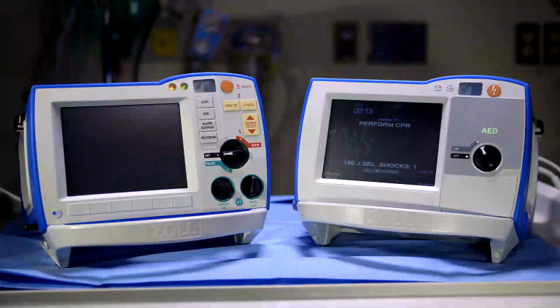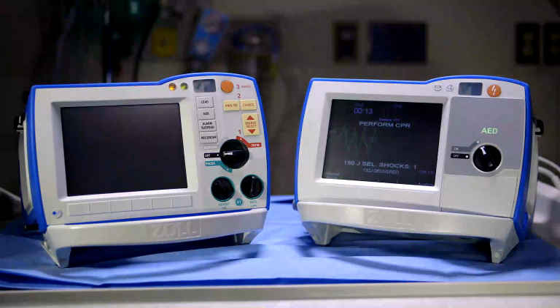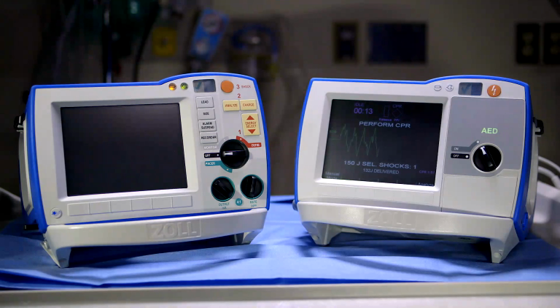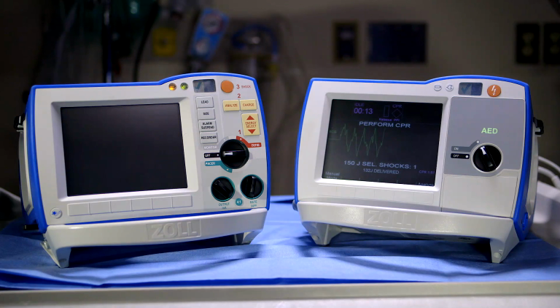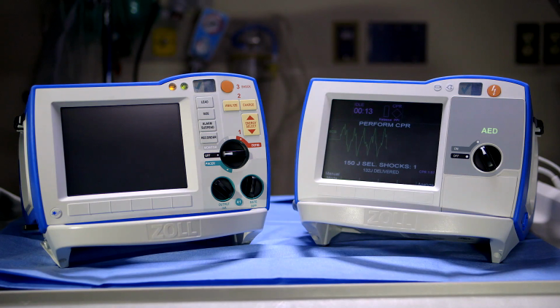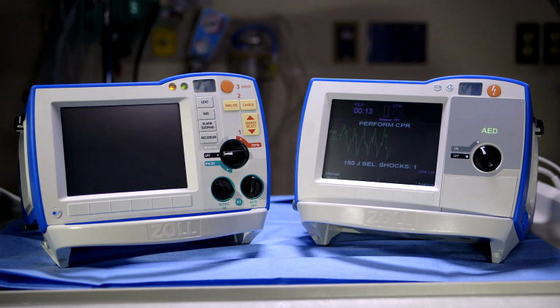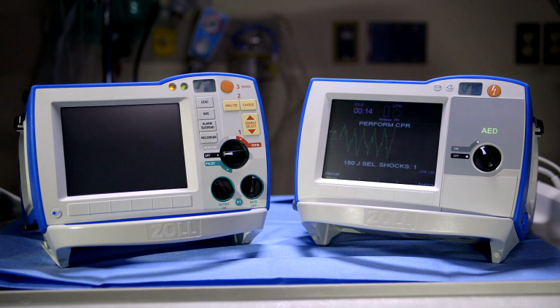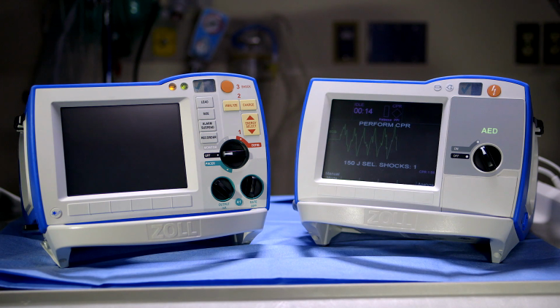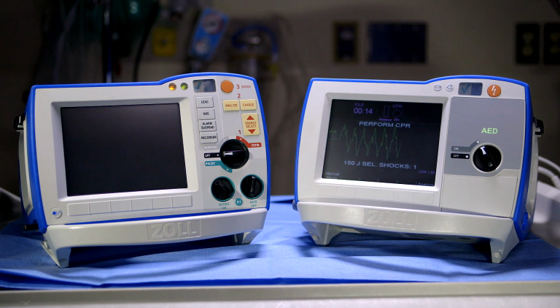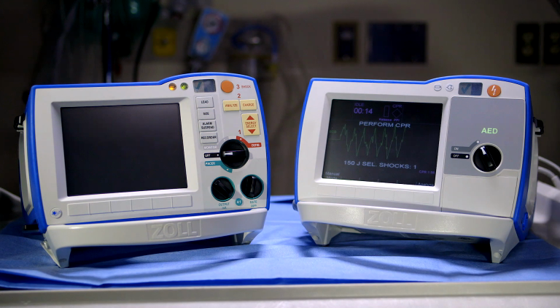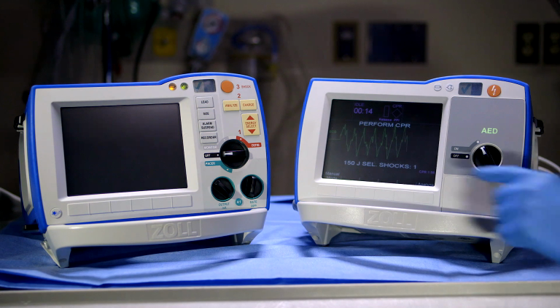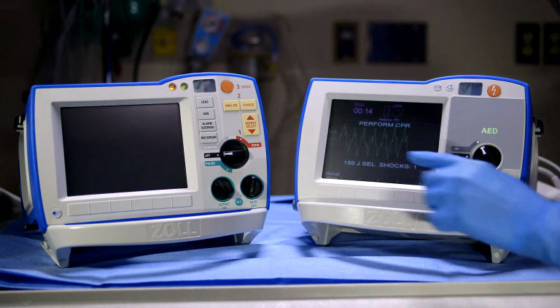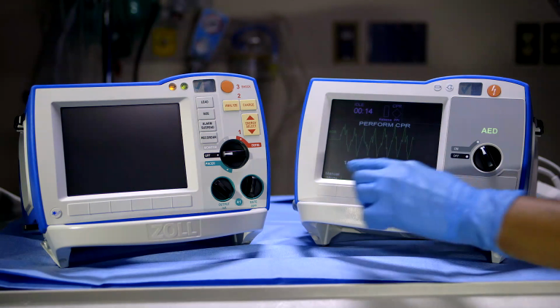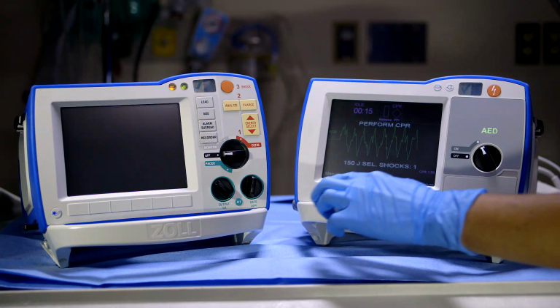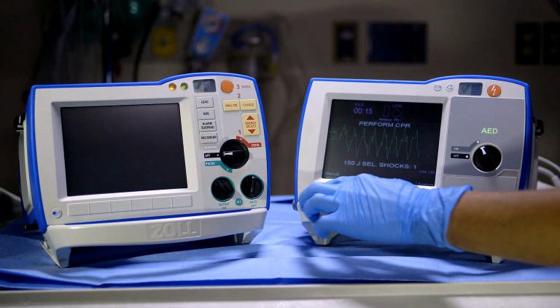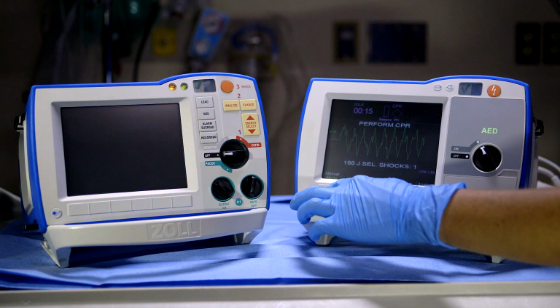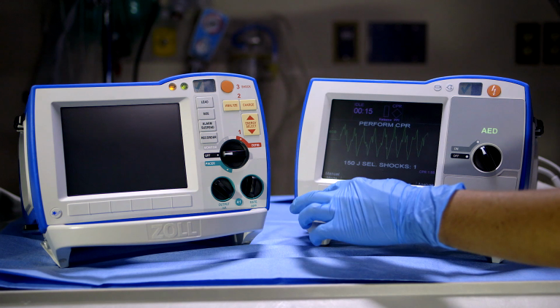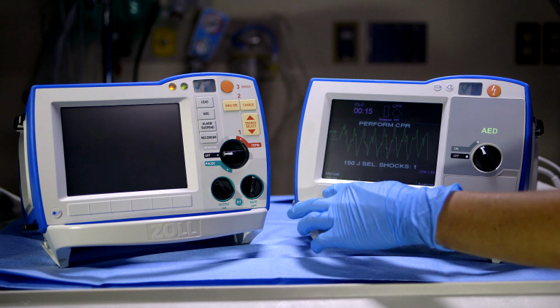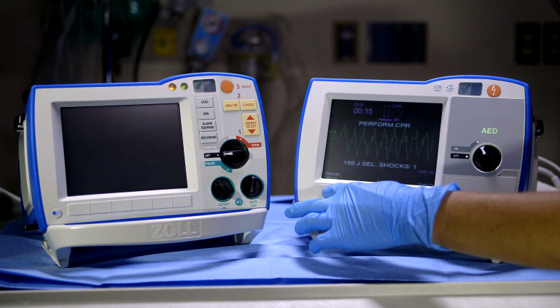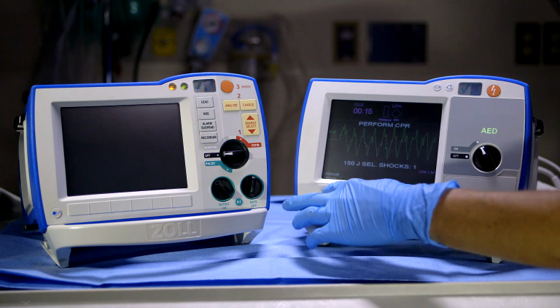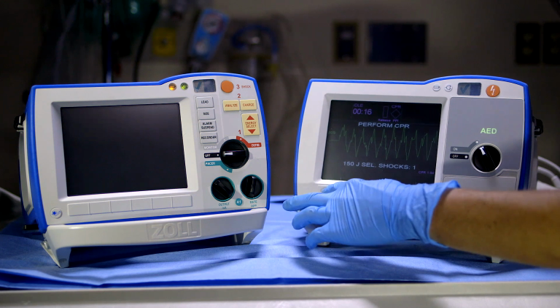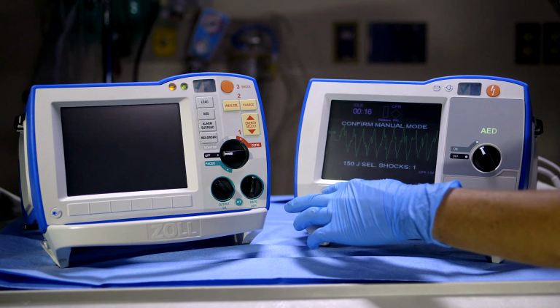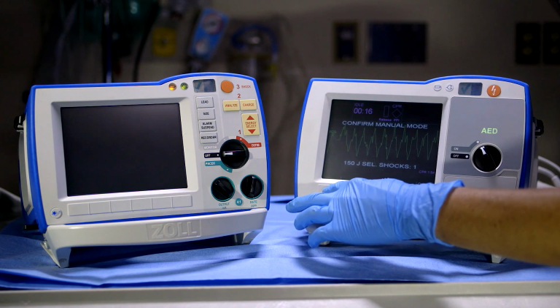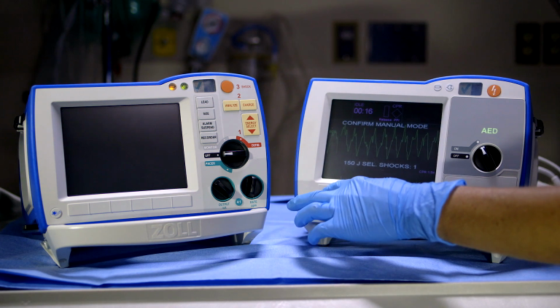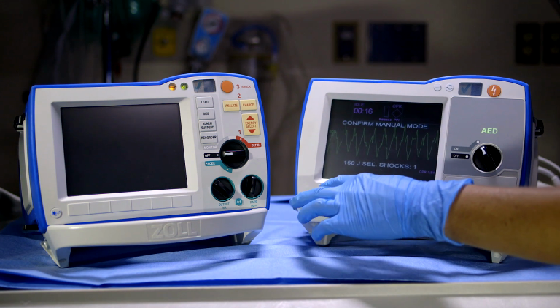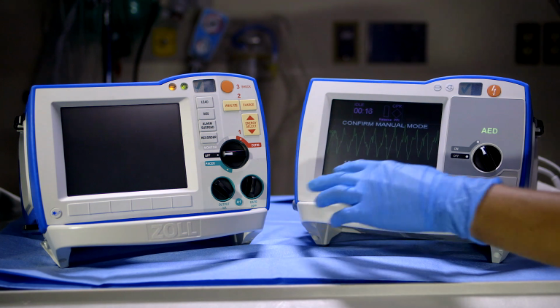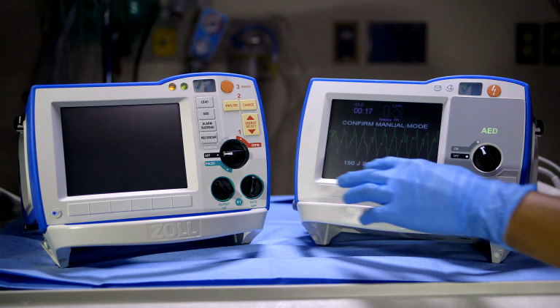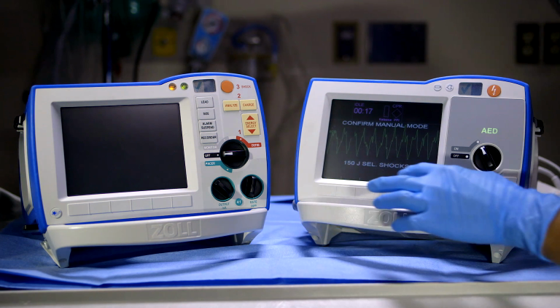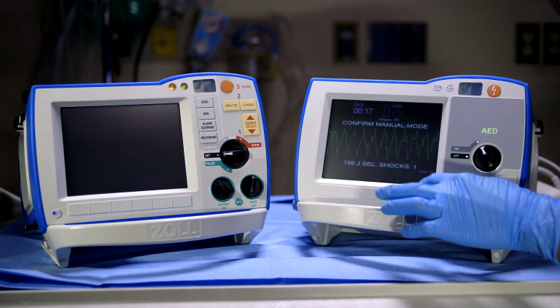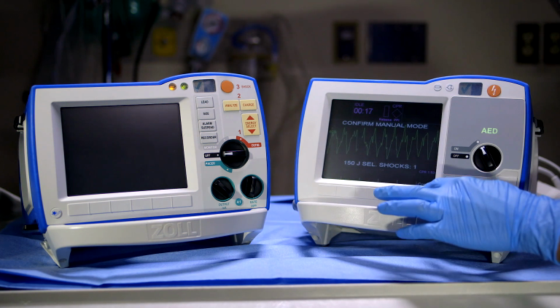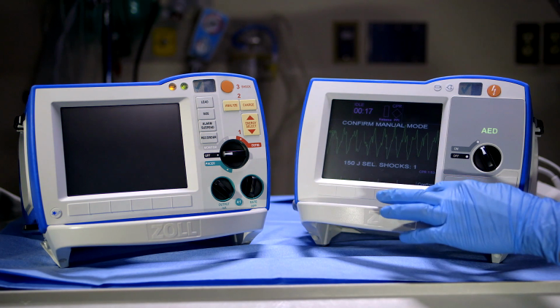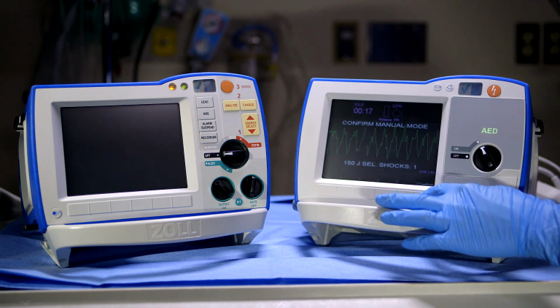To convert to manual mode, press the manual soft key on the lower left-hand corner. Depending on your institution's settings, you may need to press confirm.